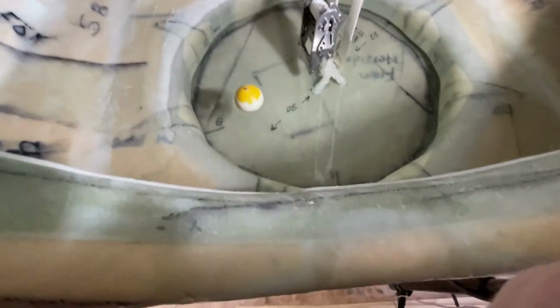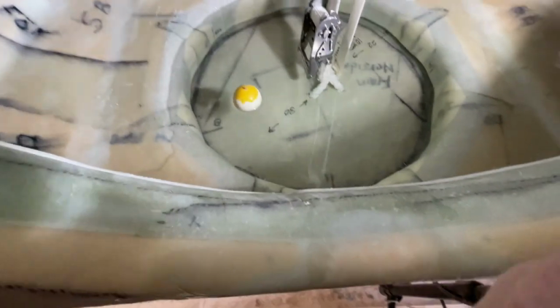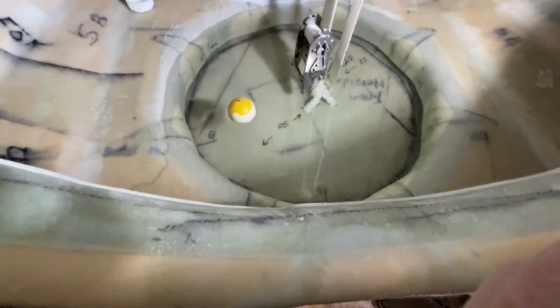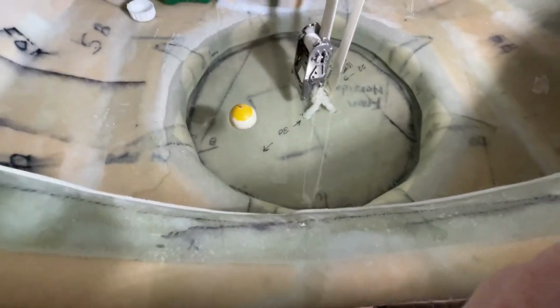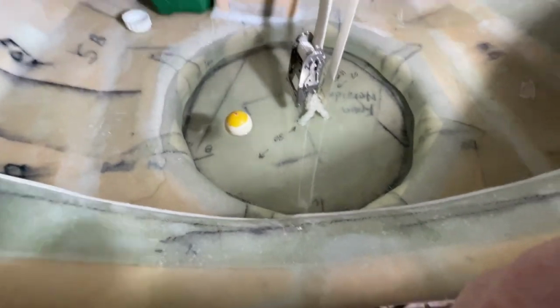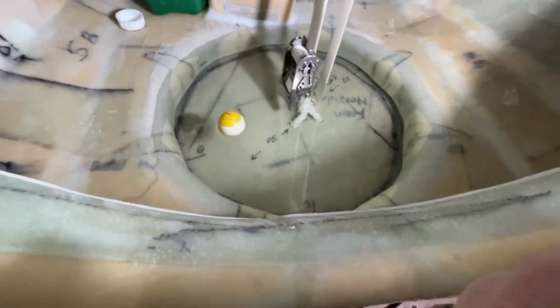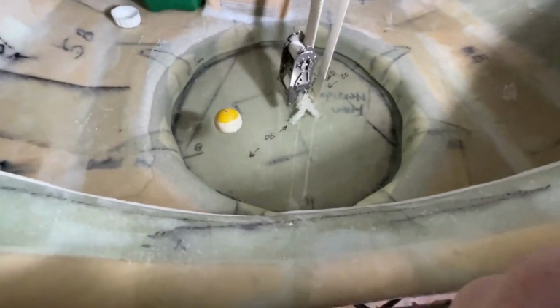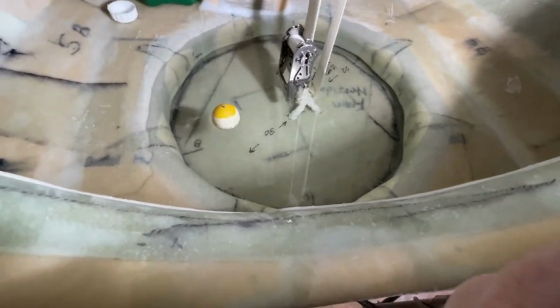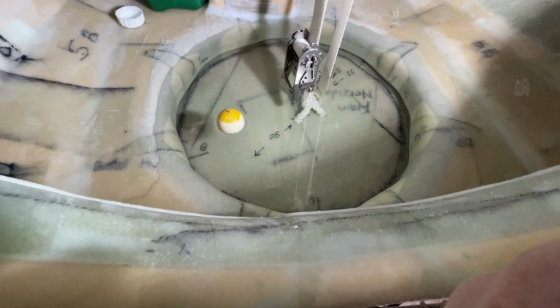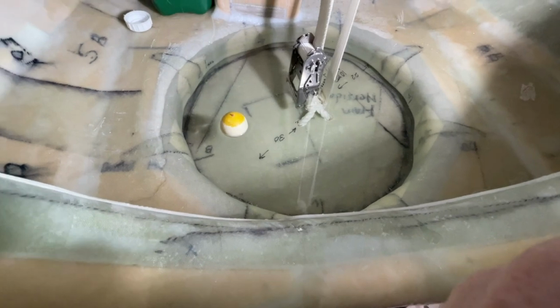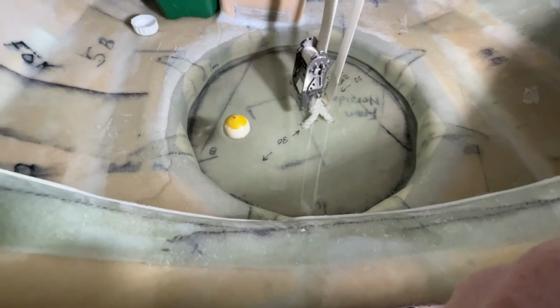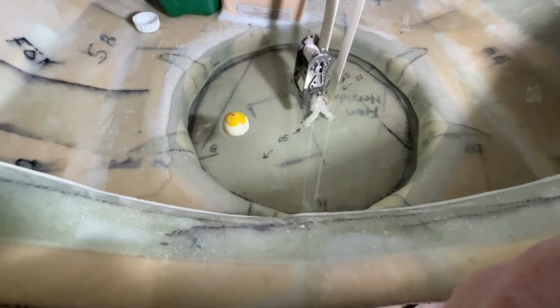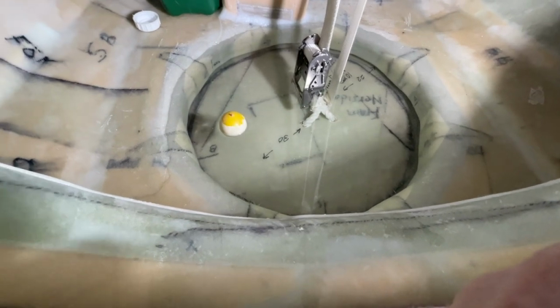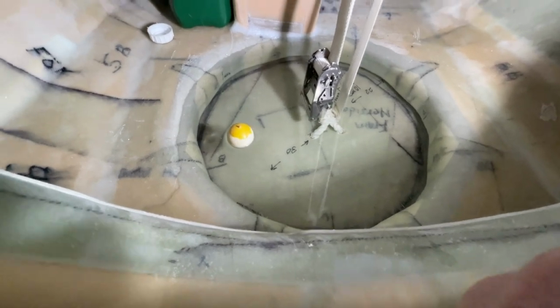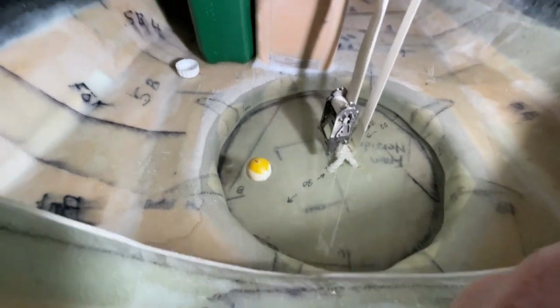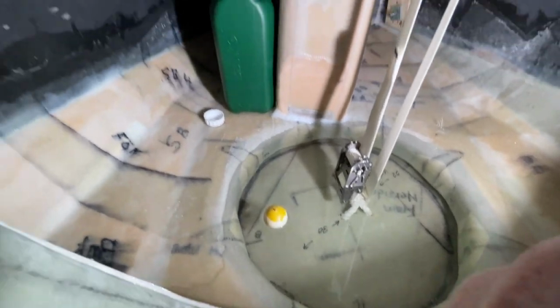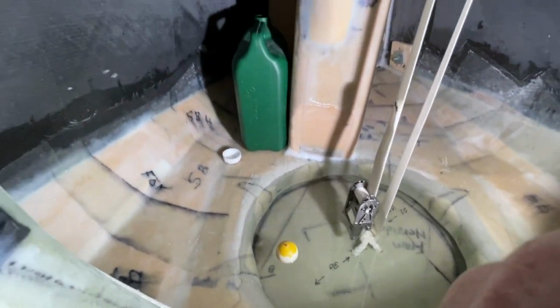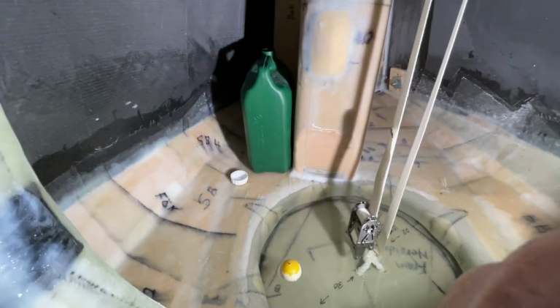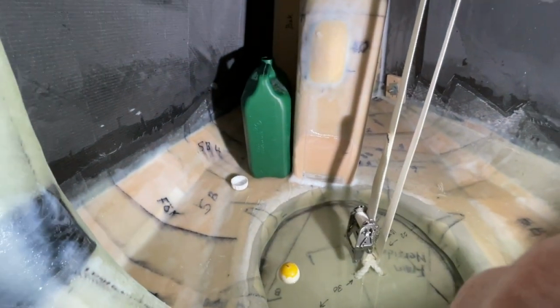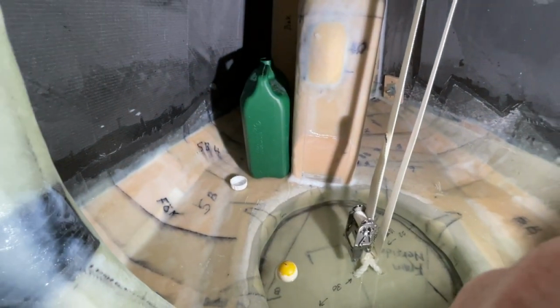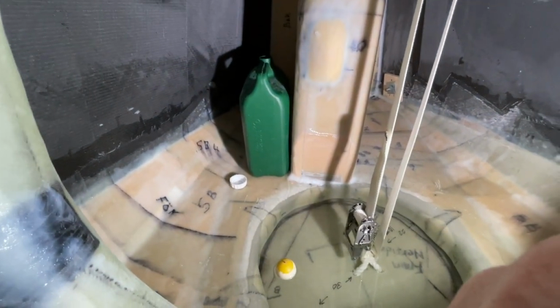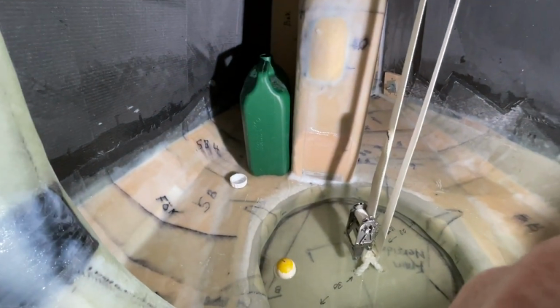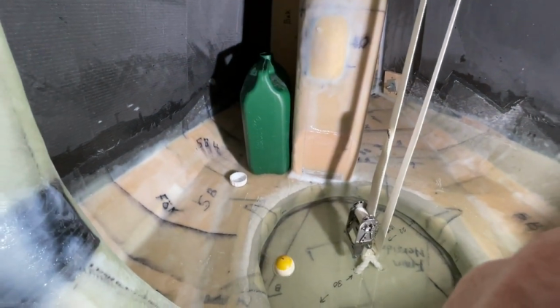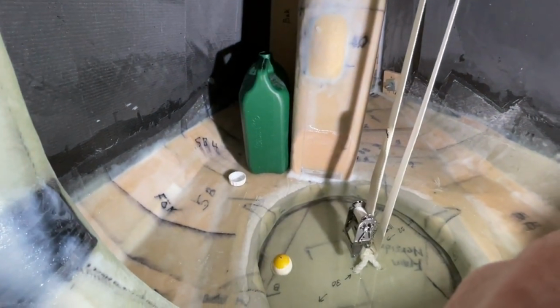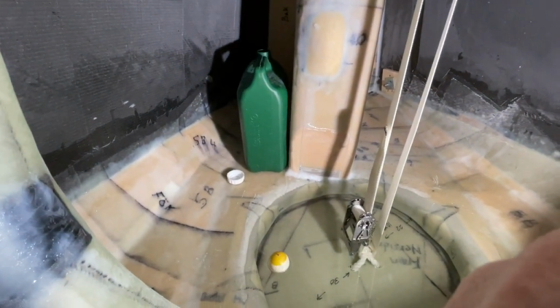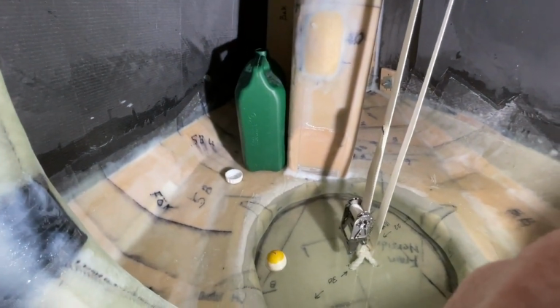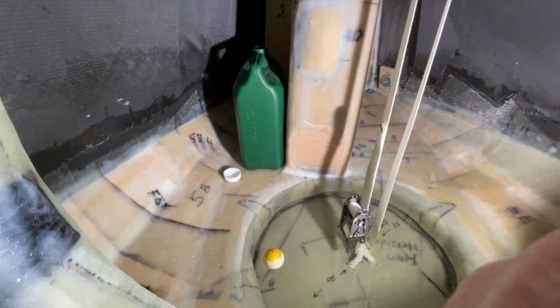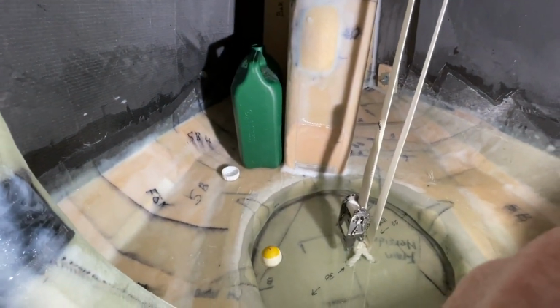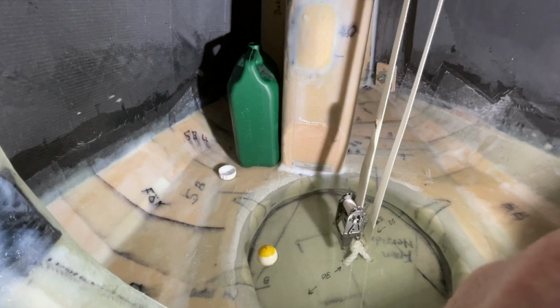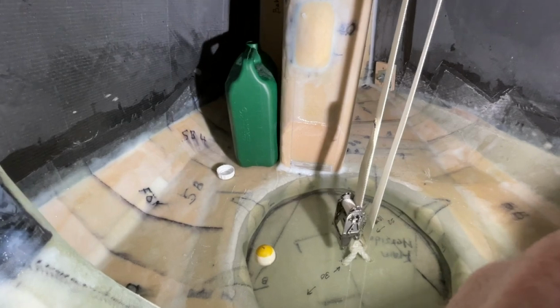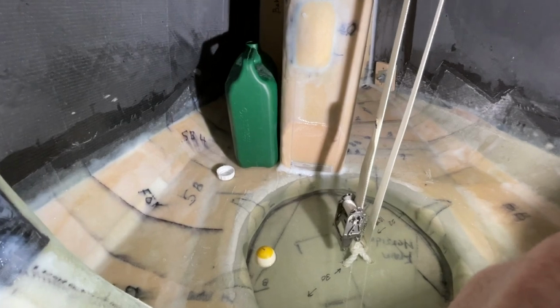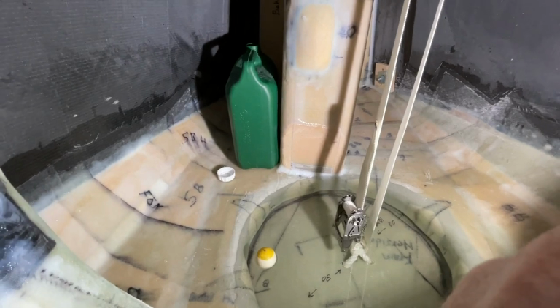This floating there is now 20 liters here — four of these cans.